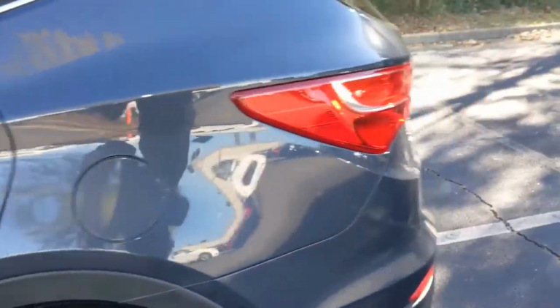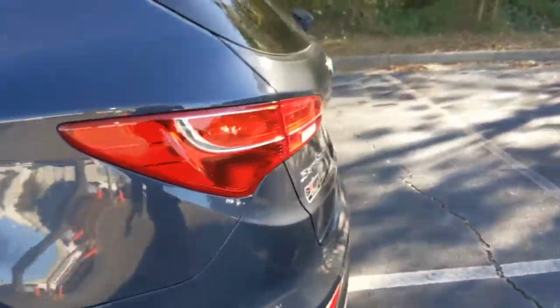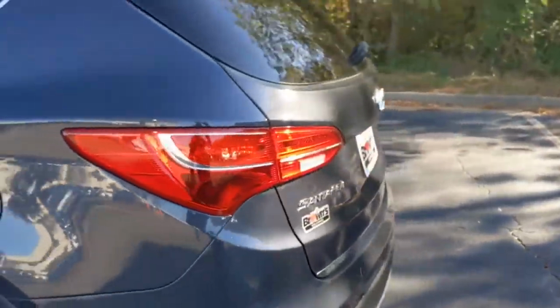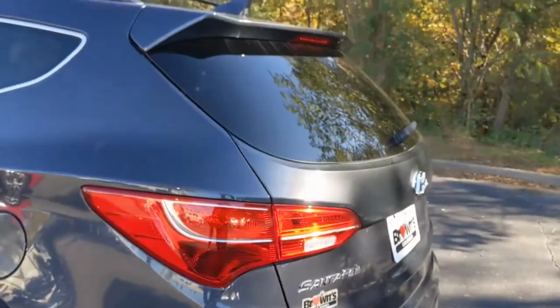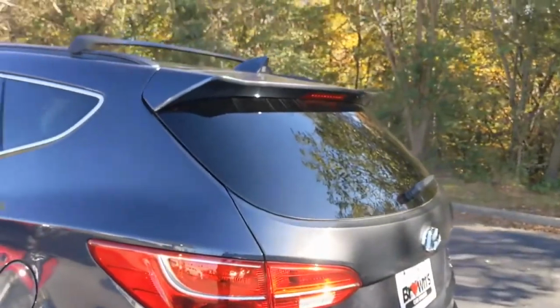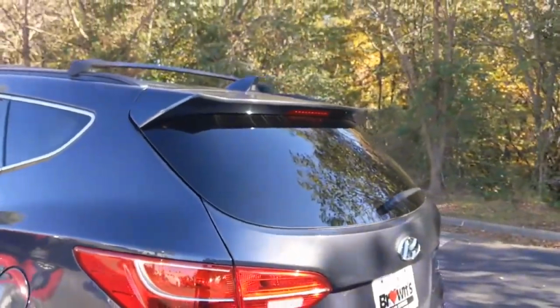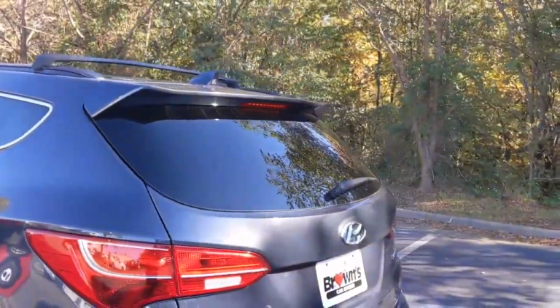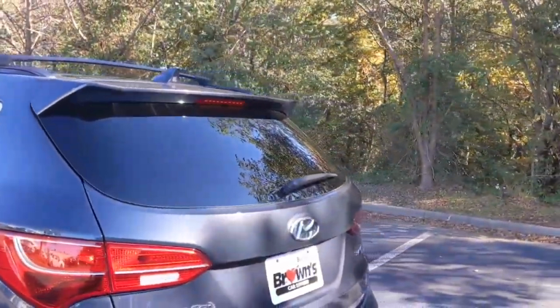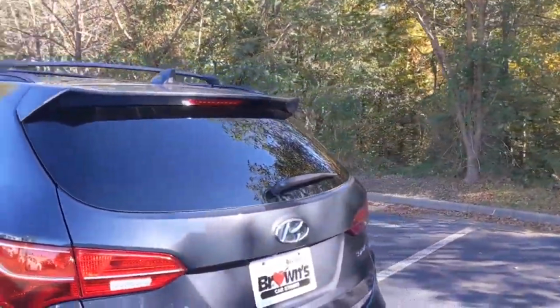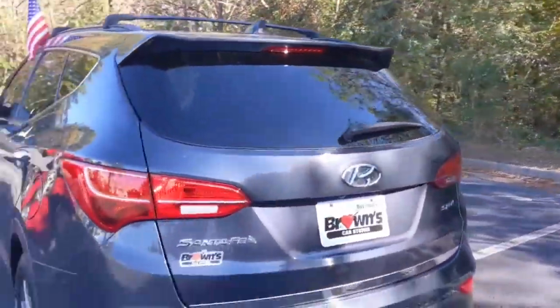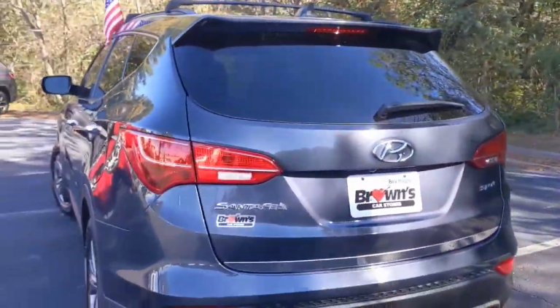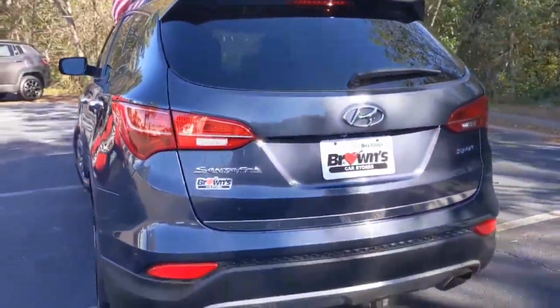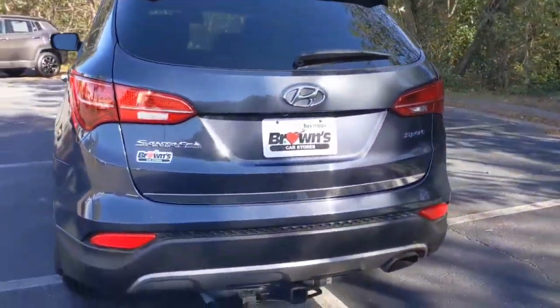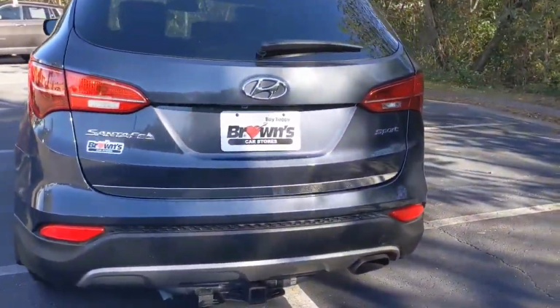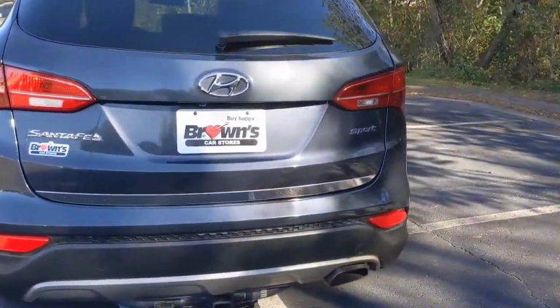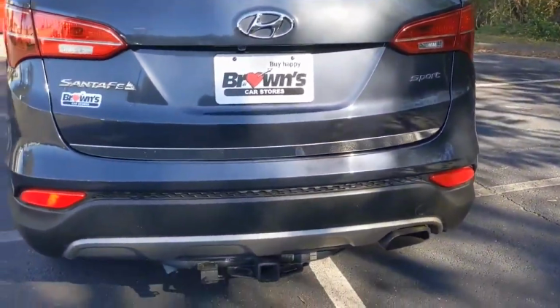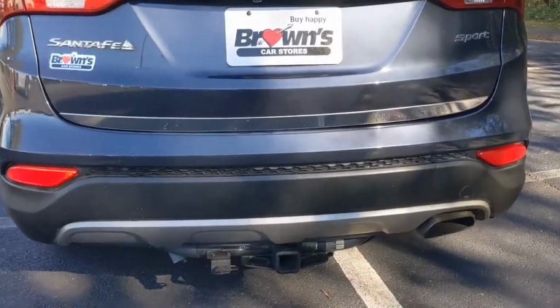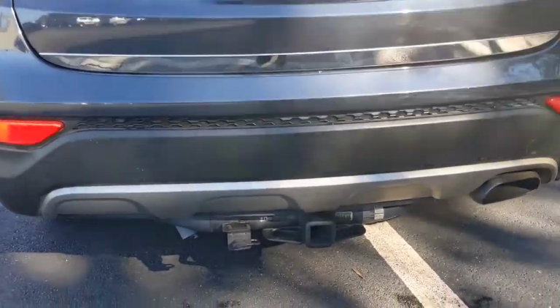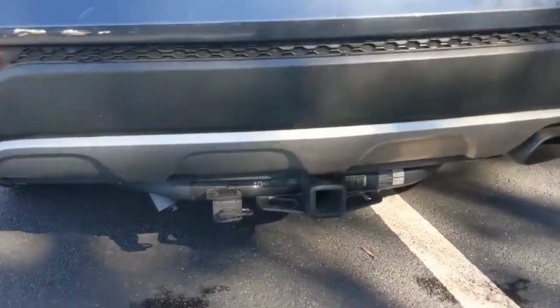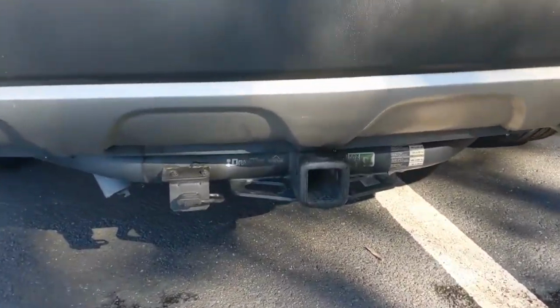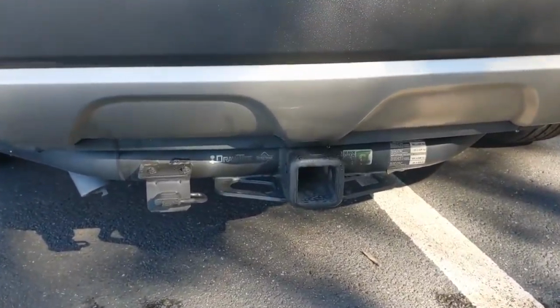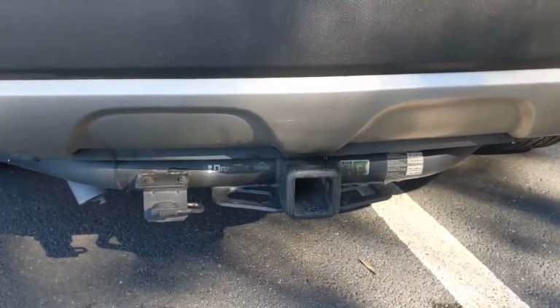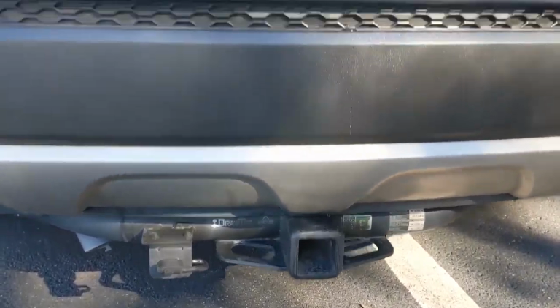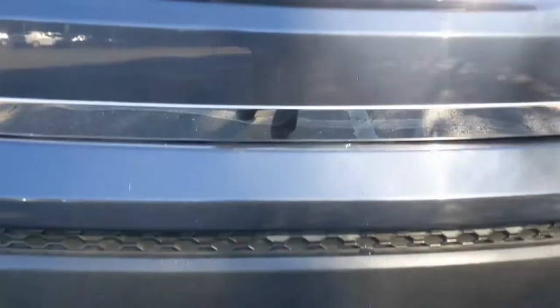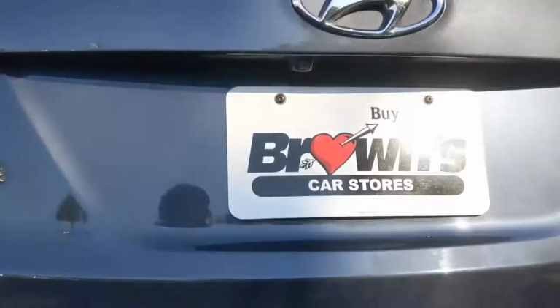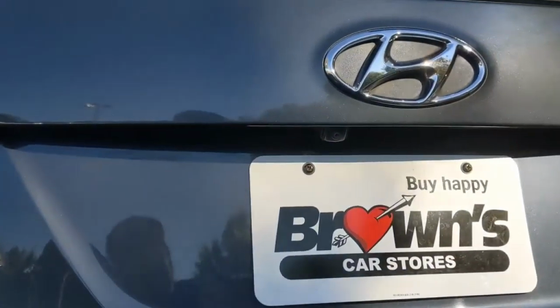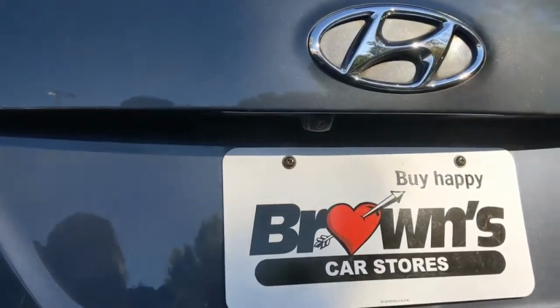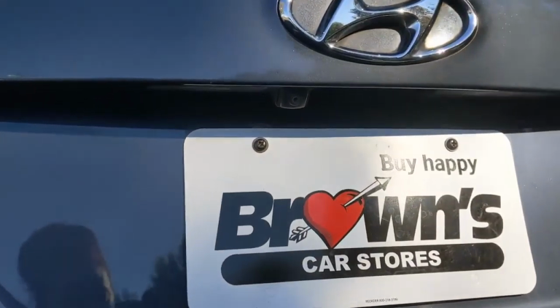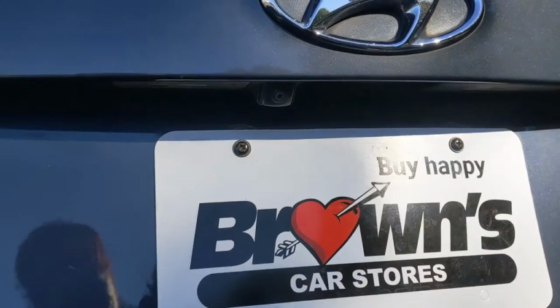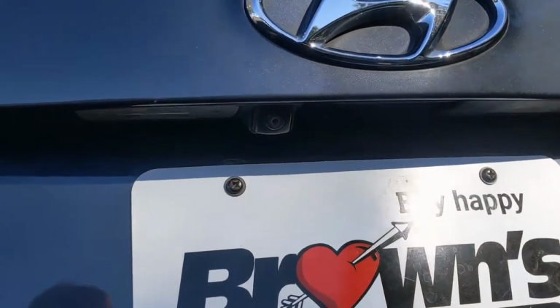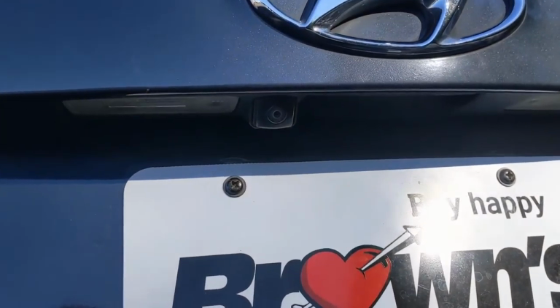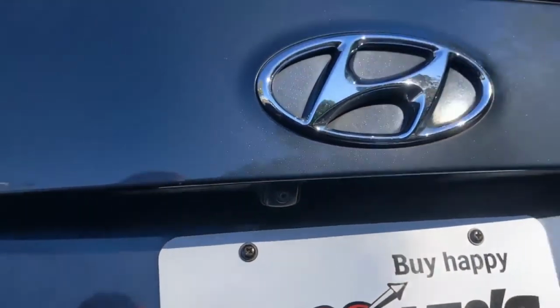Coming around the back, you're going to see the black spoiler, the nice broad taillights, a towing hitch, and then up above, above the license plate, you'll see the backup camera there.